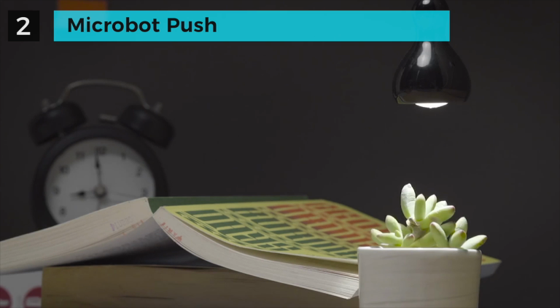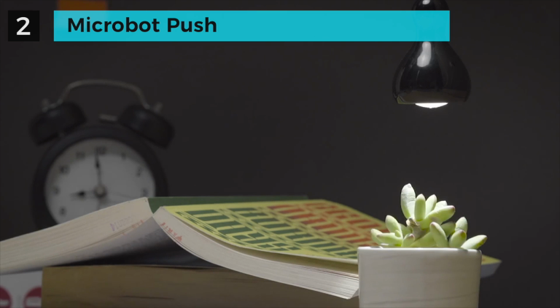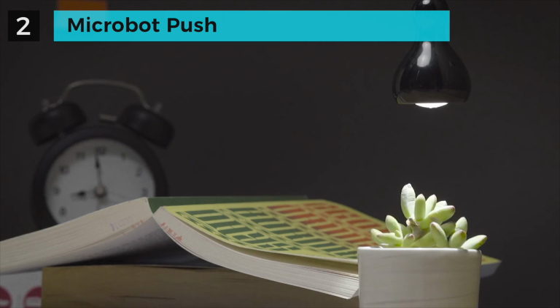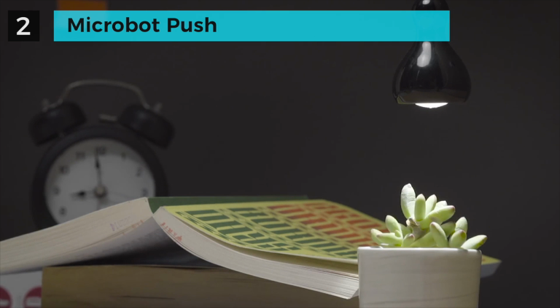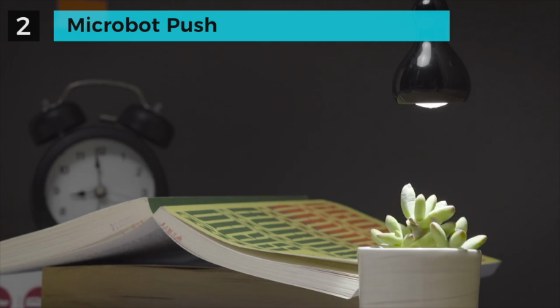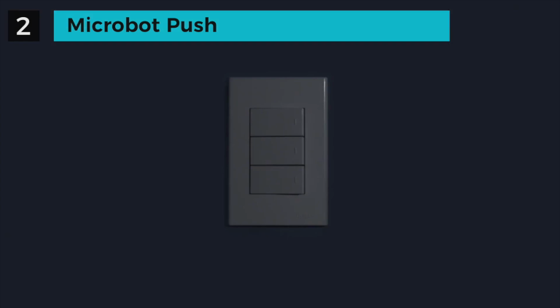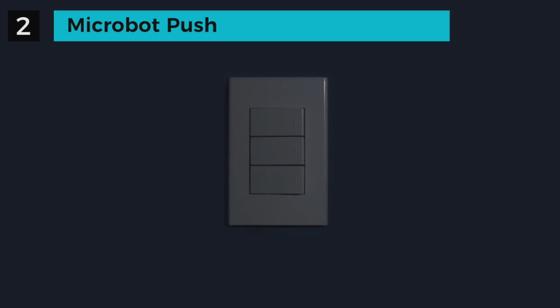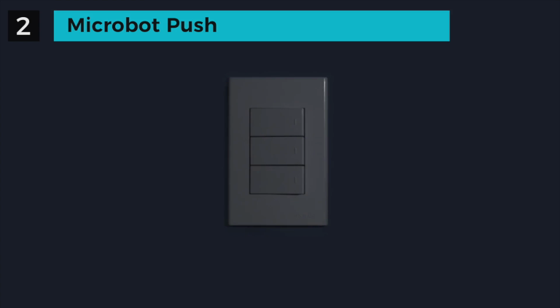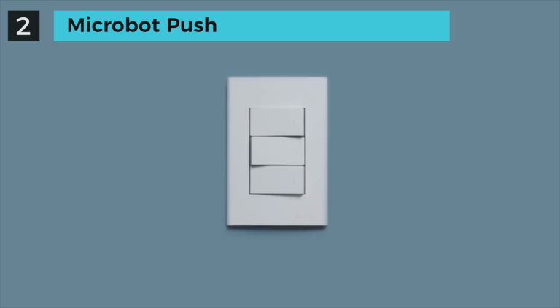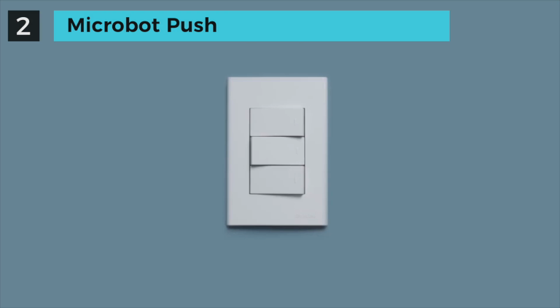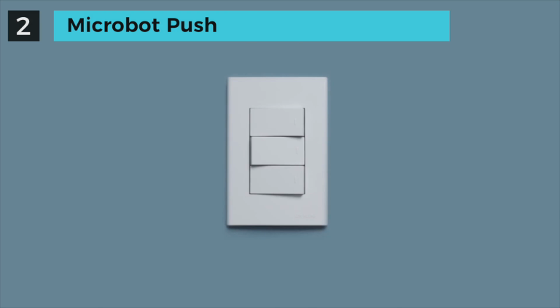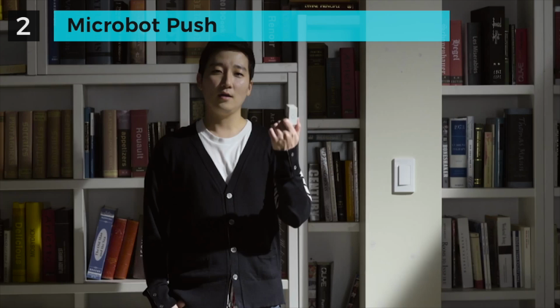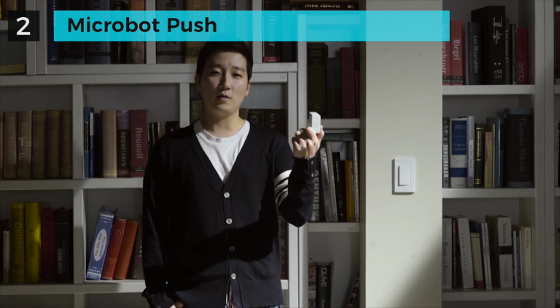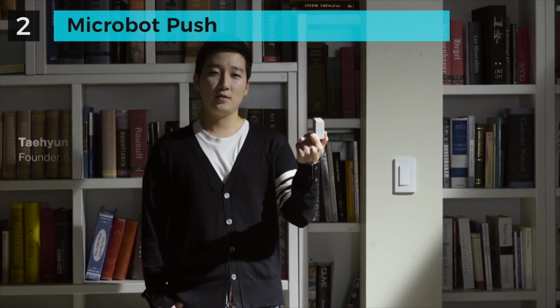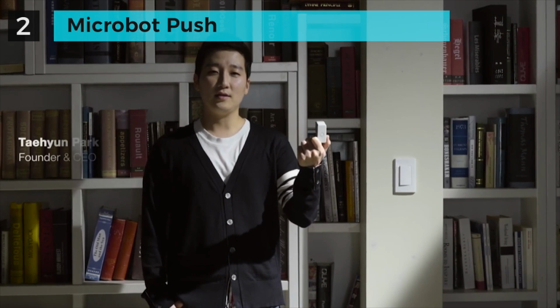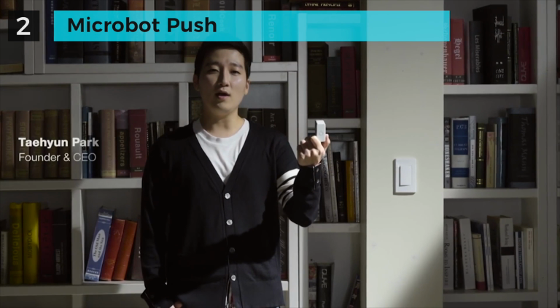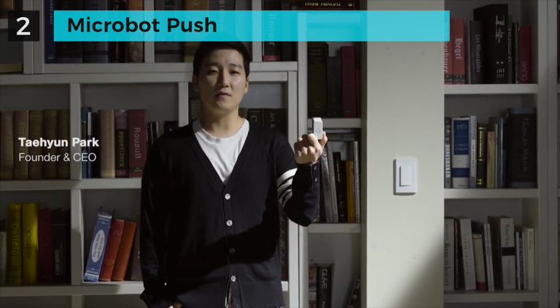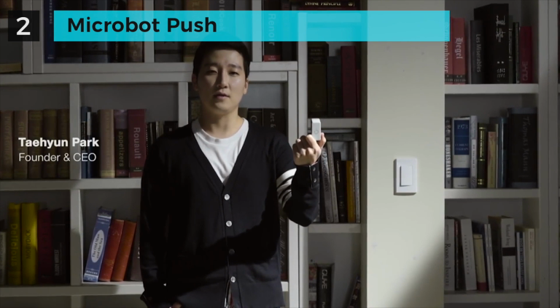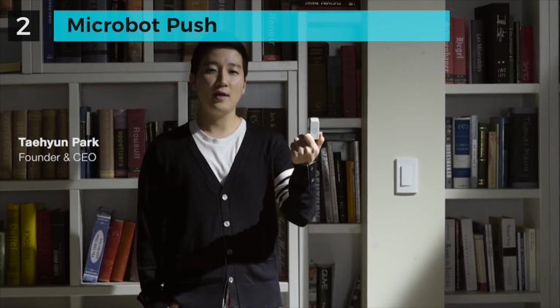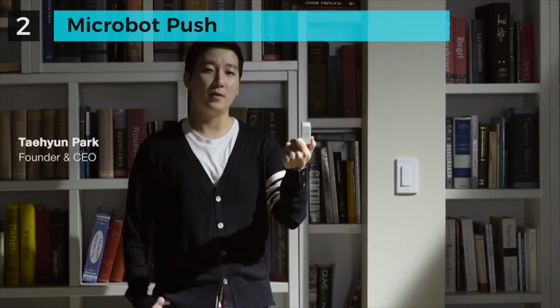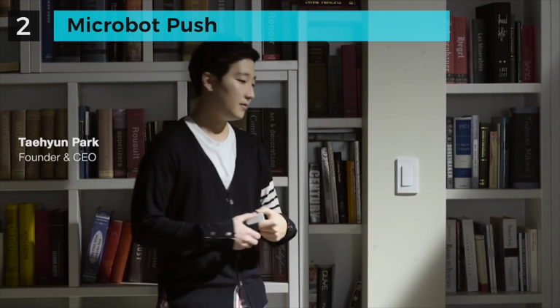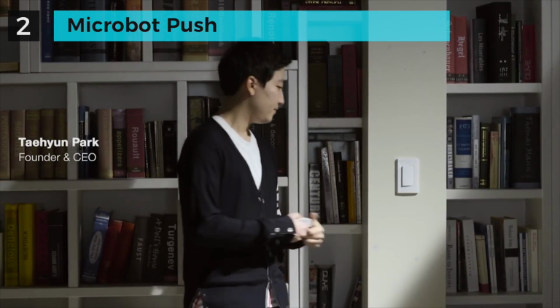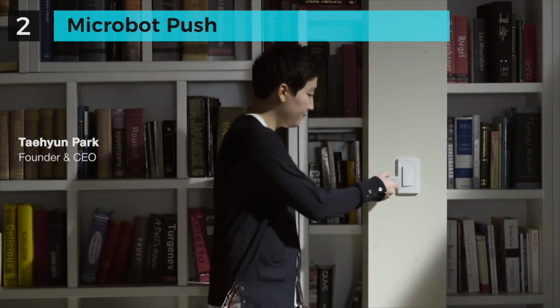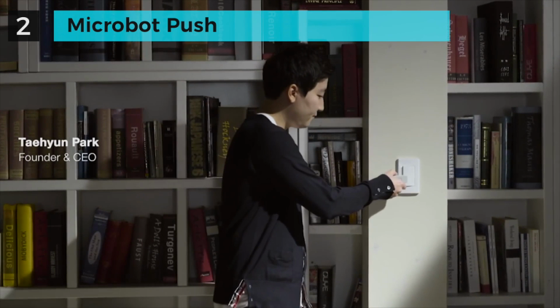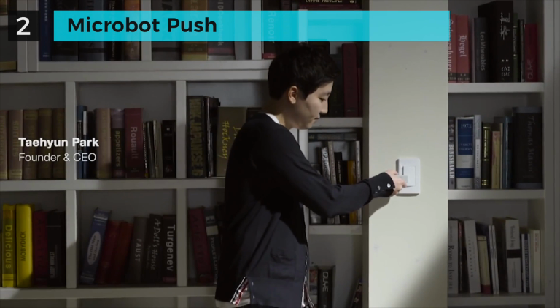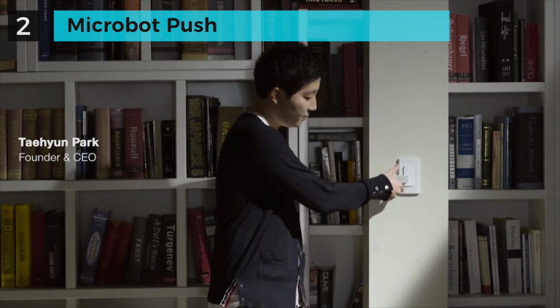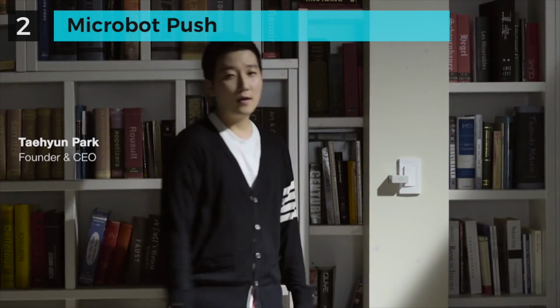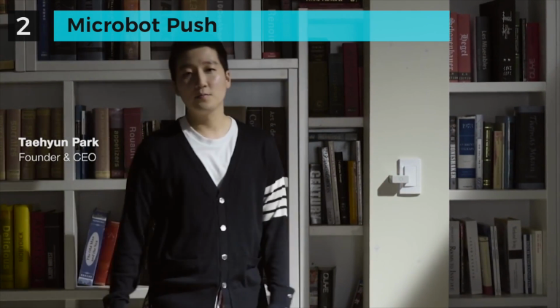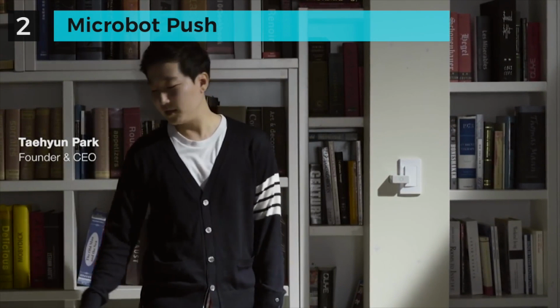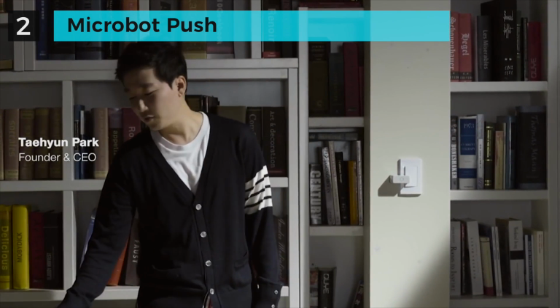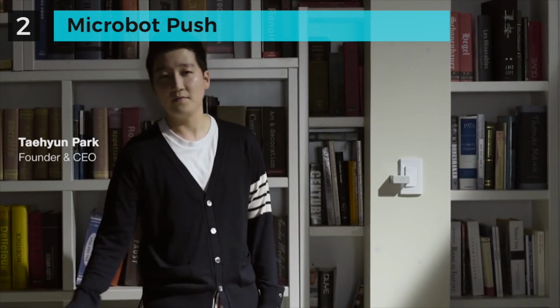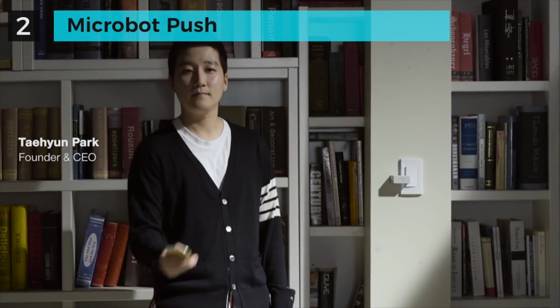What if you can push them without physically being where they are? What if you can make them work automatically, on their own? Introducing Microball Push — a tiny wireless robotic finger that can push any button.